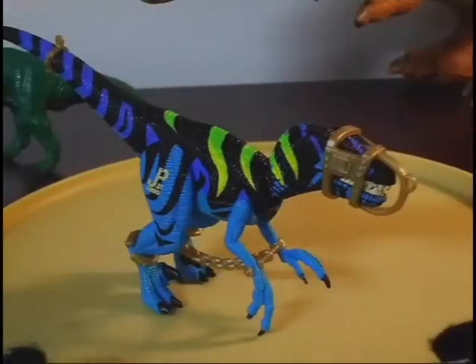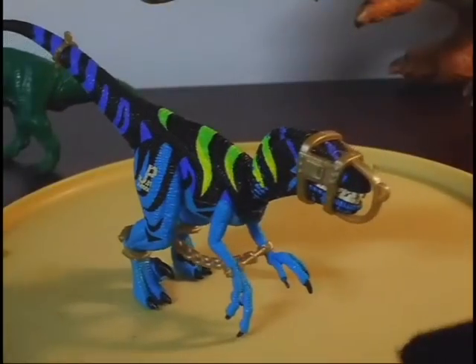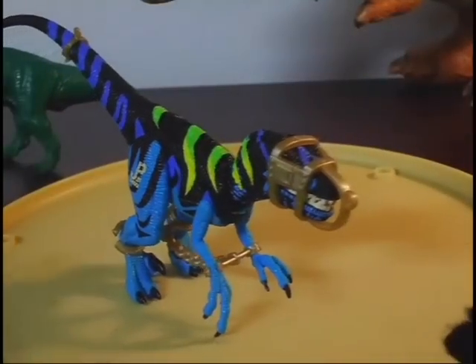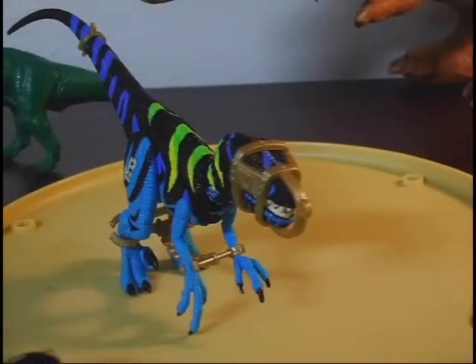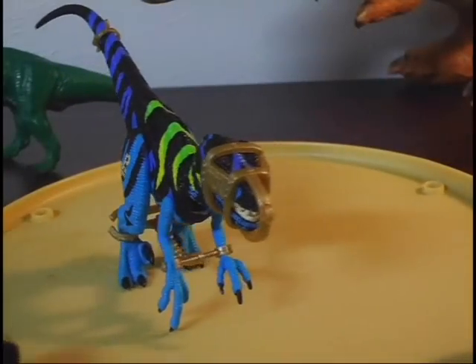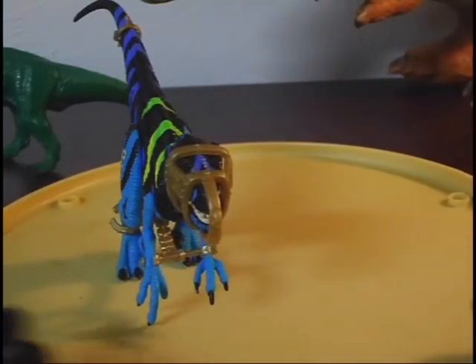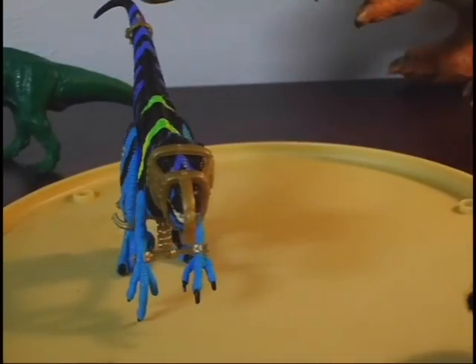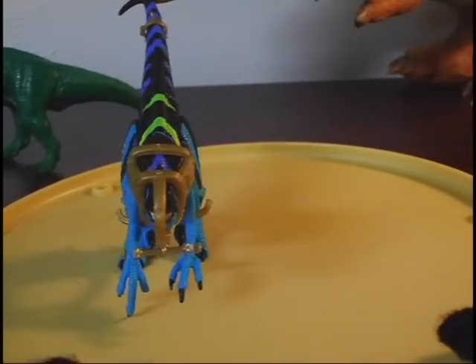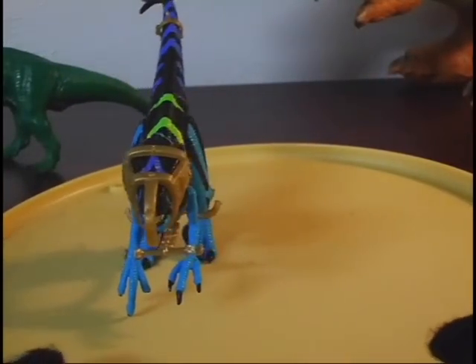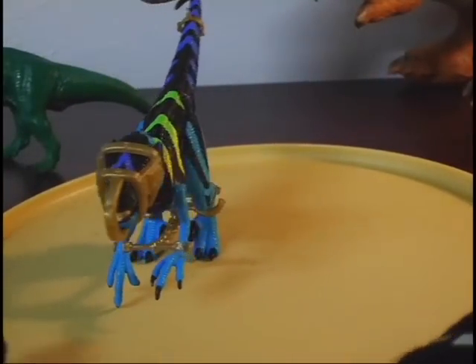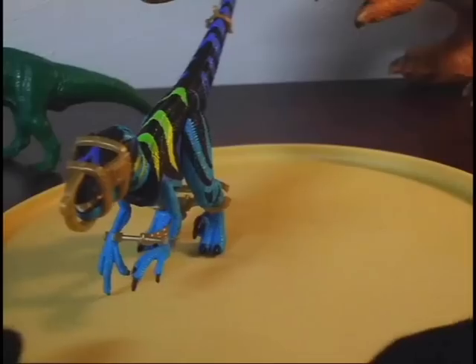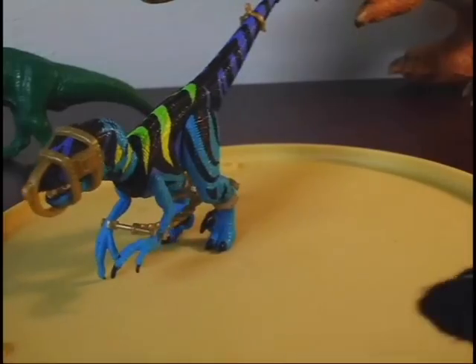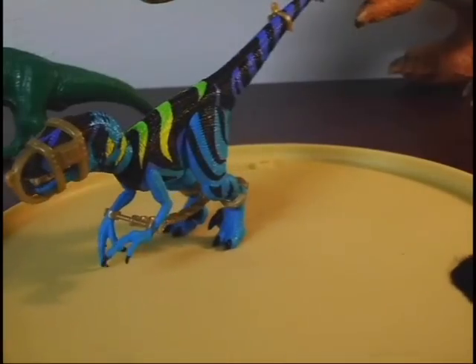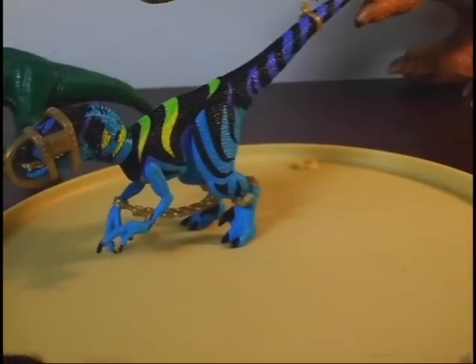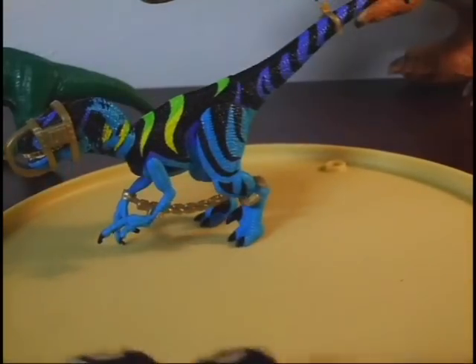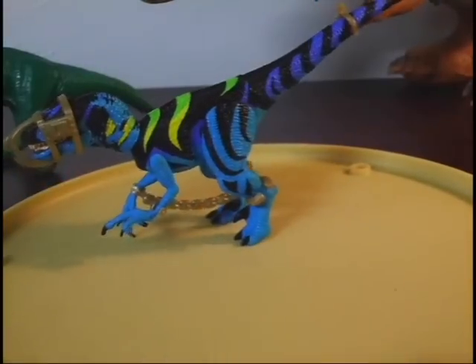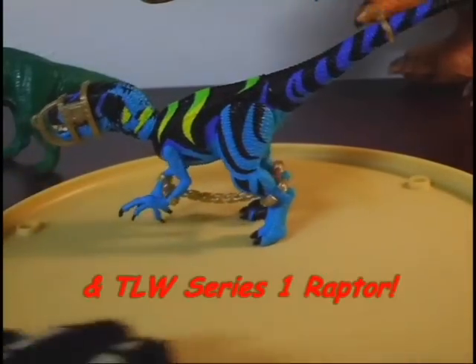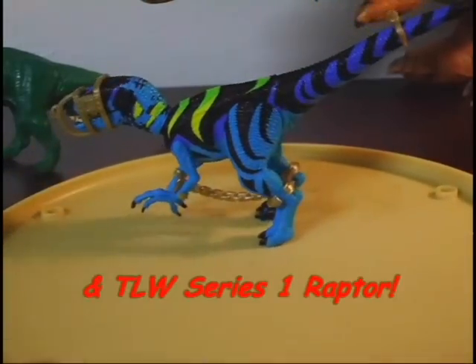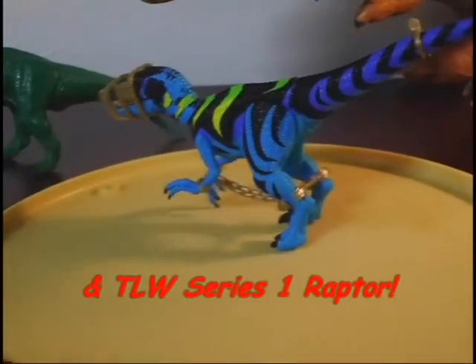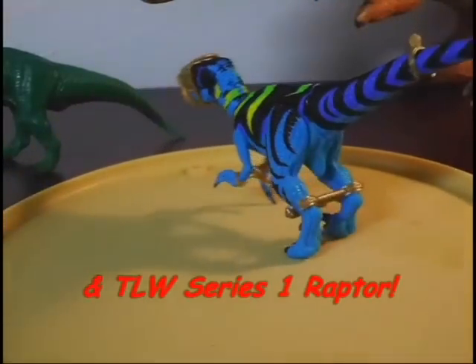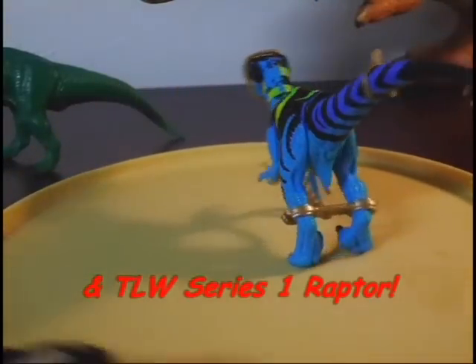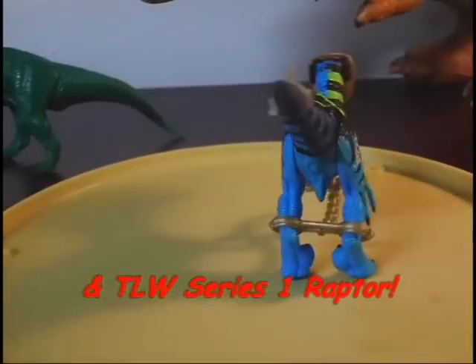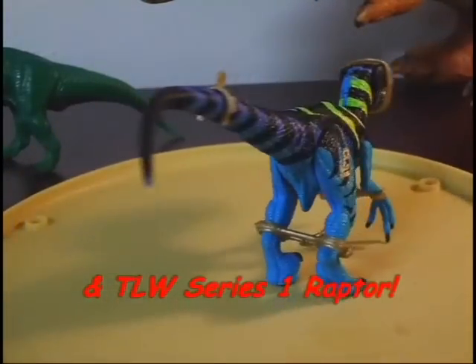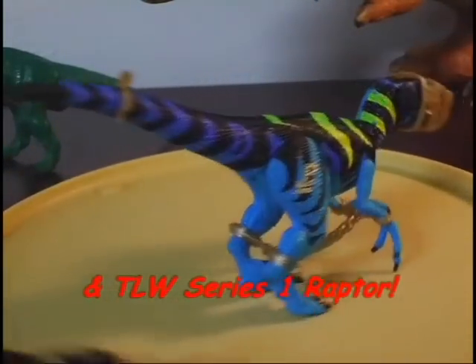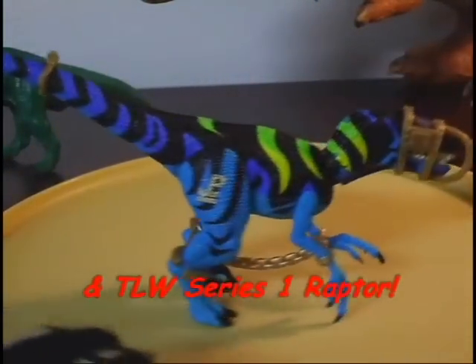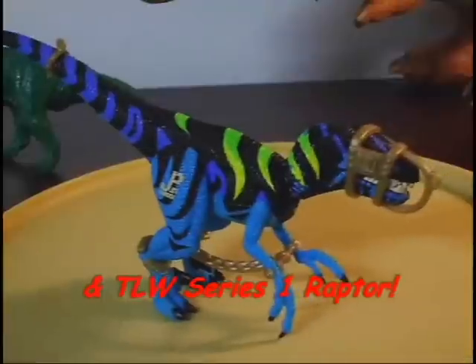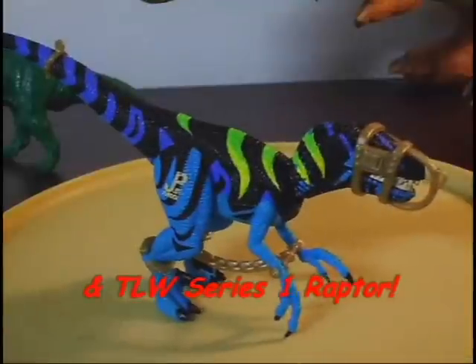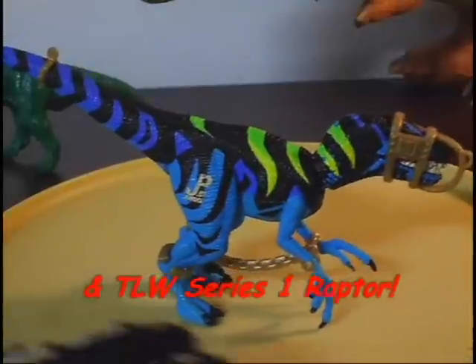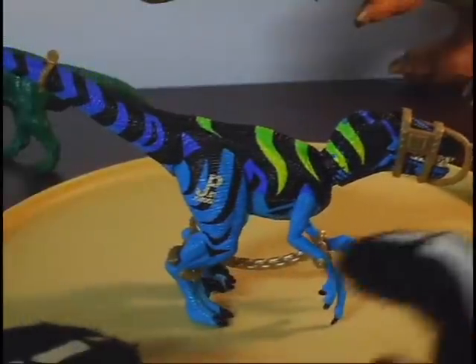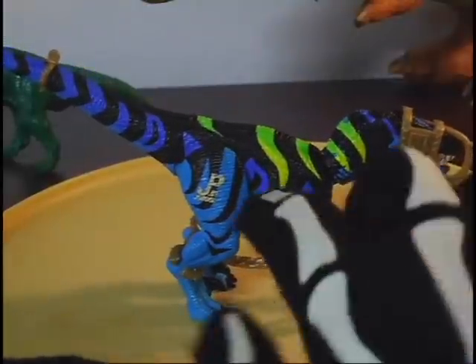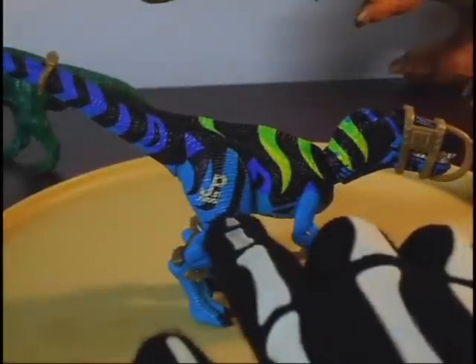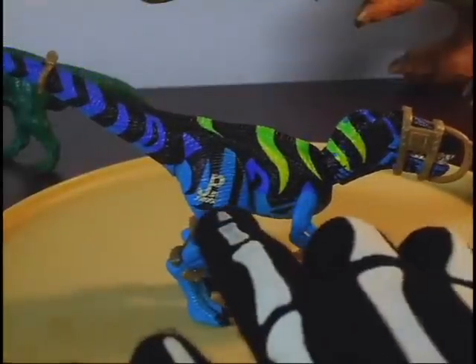Basically just a repaint of the old Jurassic Park series one and series two velociraptor, just with the blue paint job. It has JP-01 on his leg.